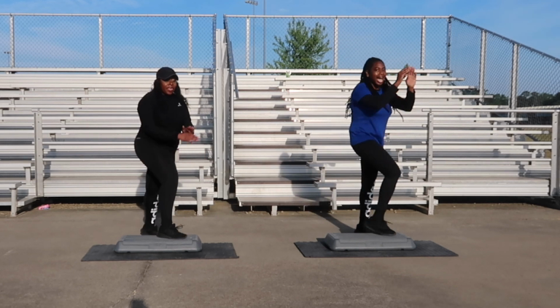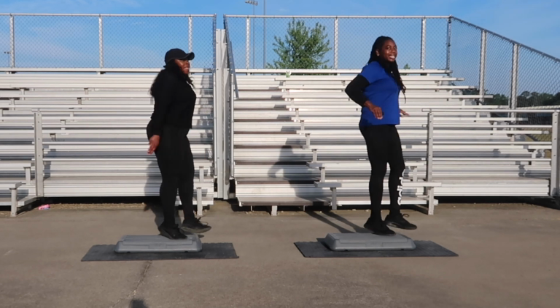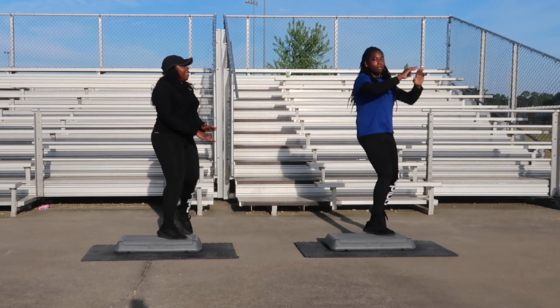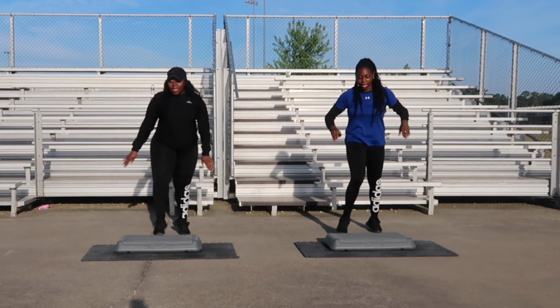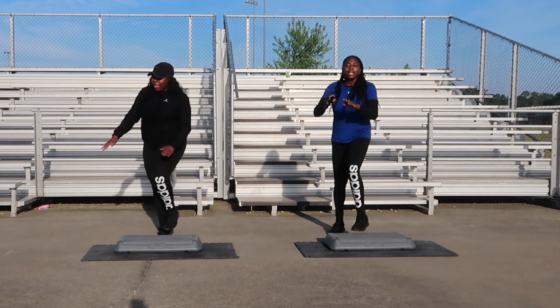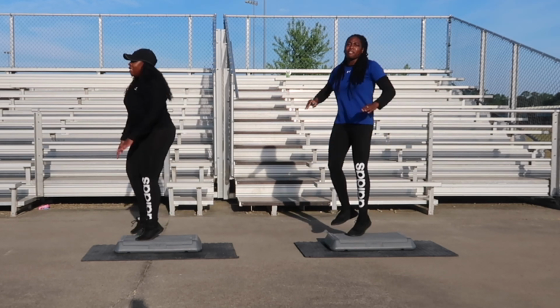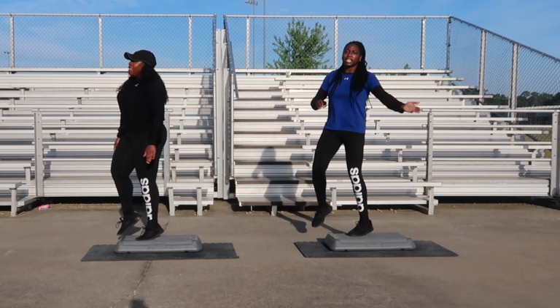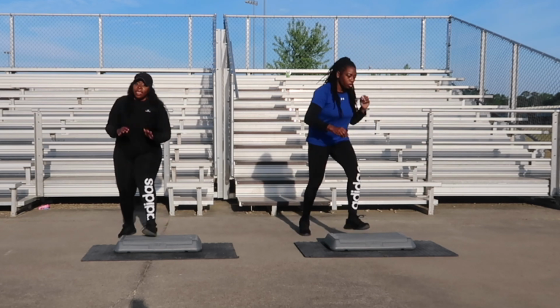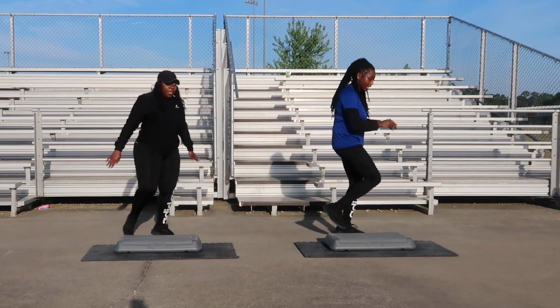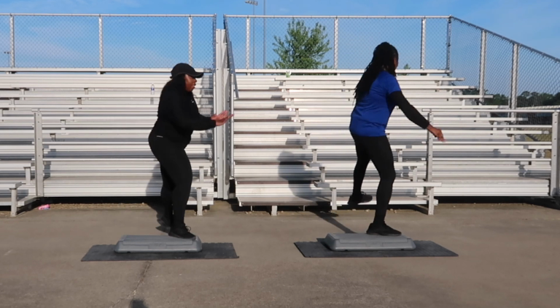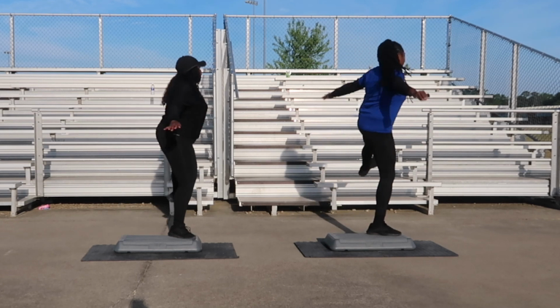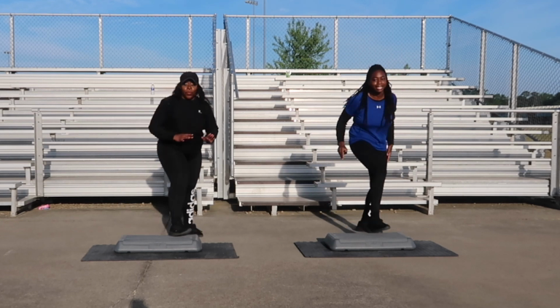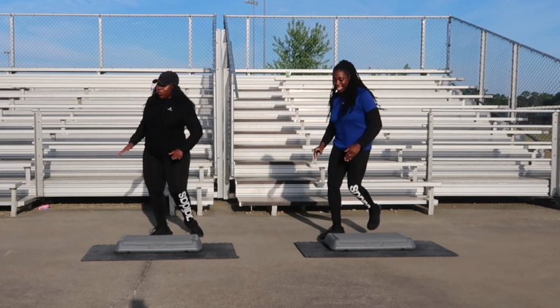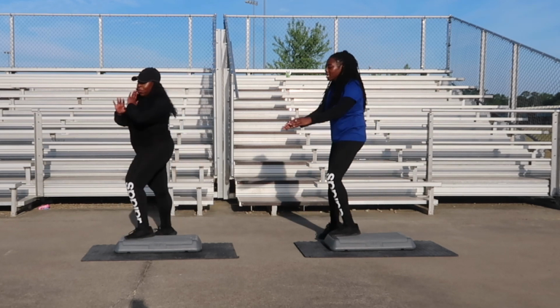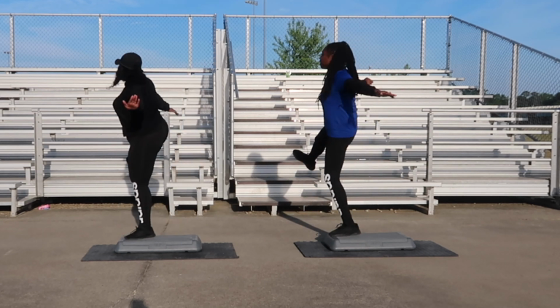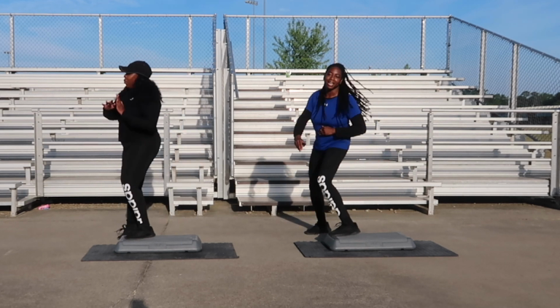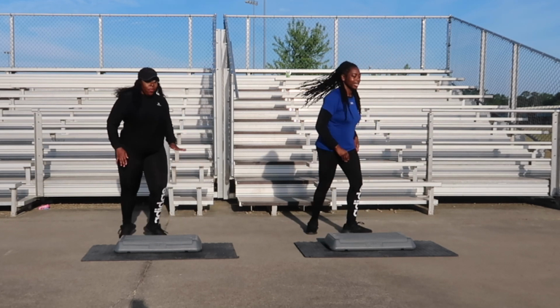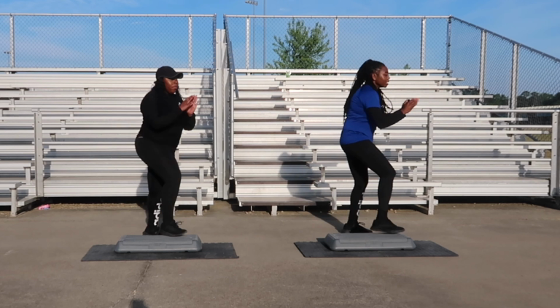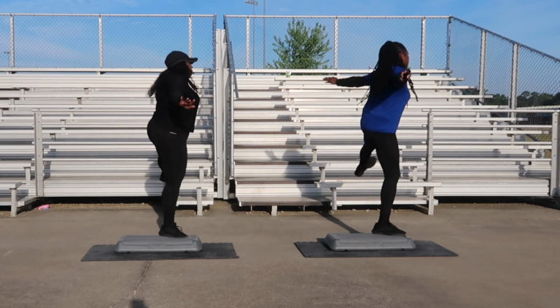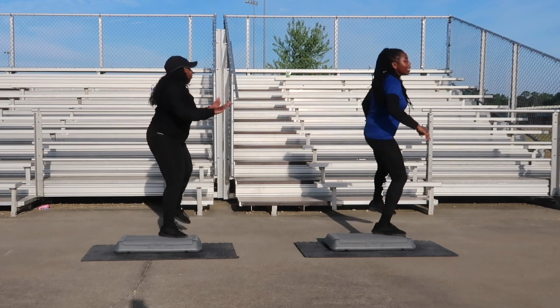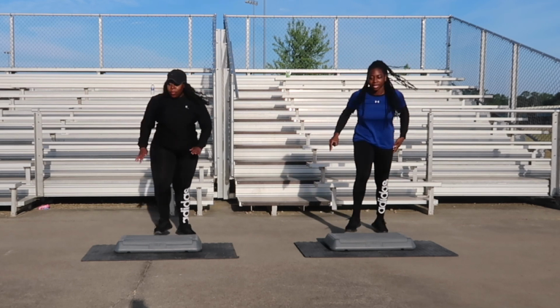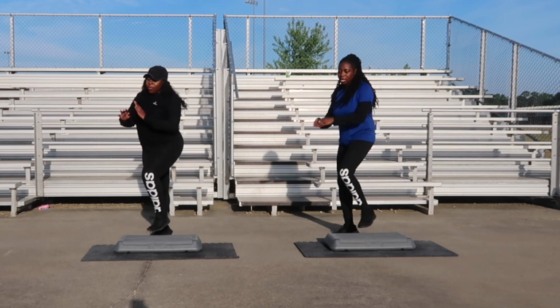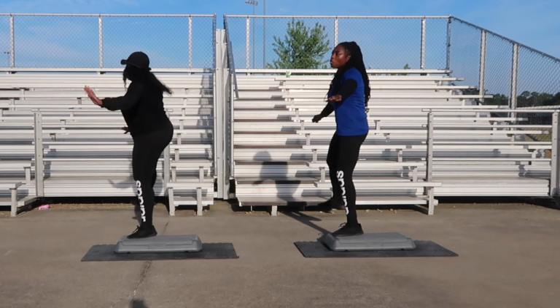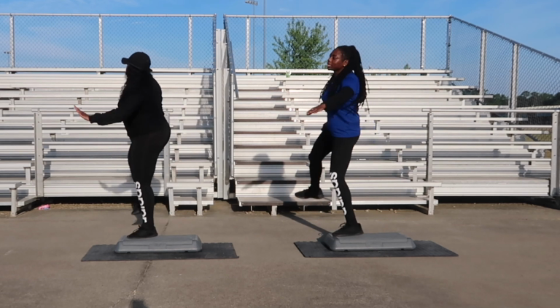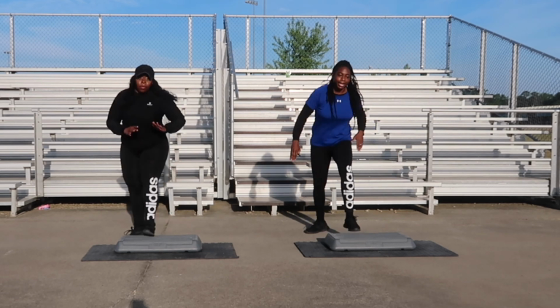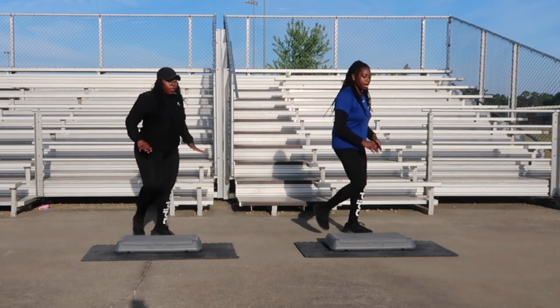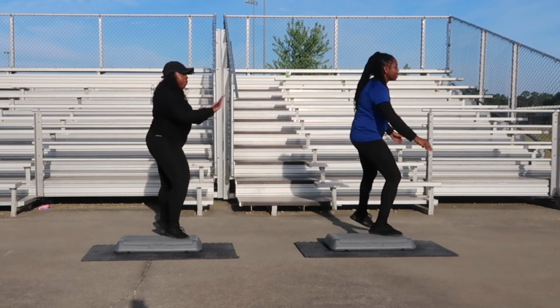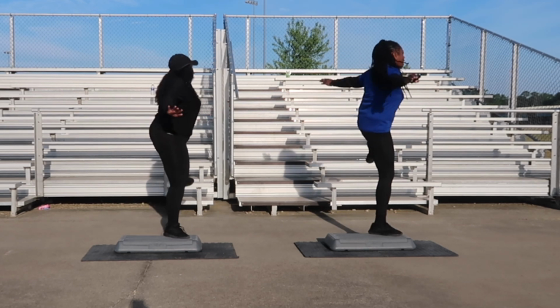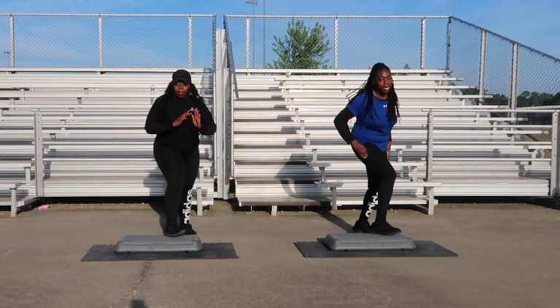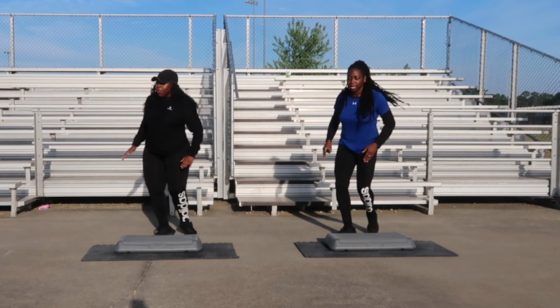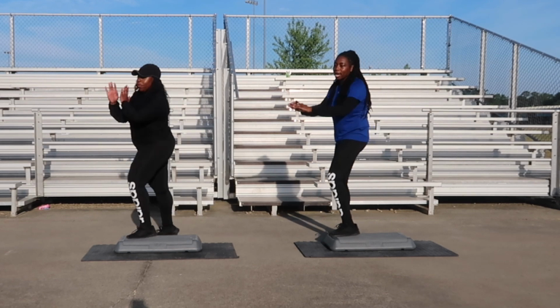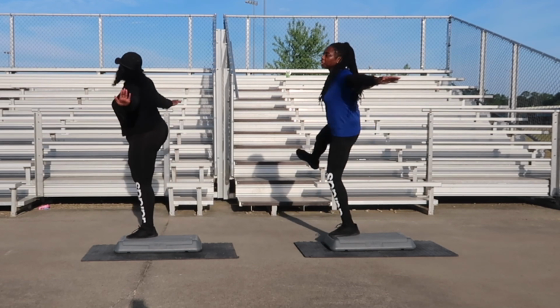Side leg is next, one more. Side leg for six. One, and two, three, four. L-steps, ready? Come back up. Five, one more. L-step for two, let's go.